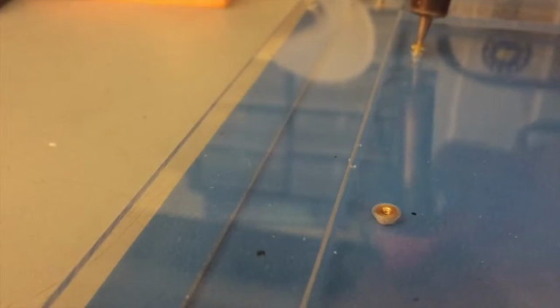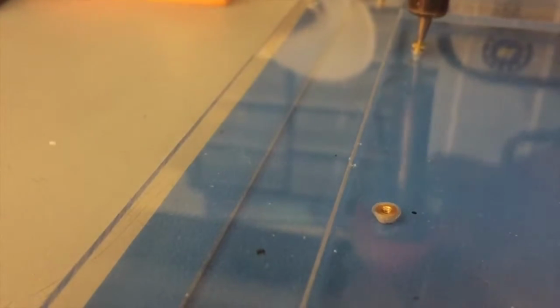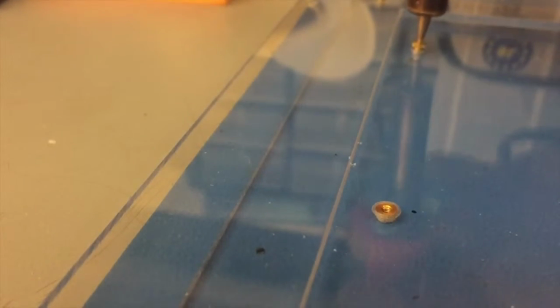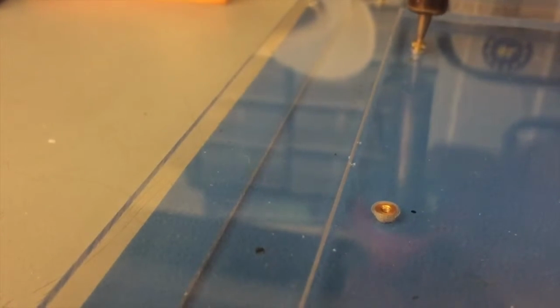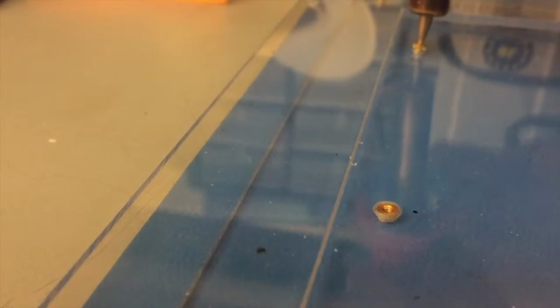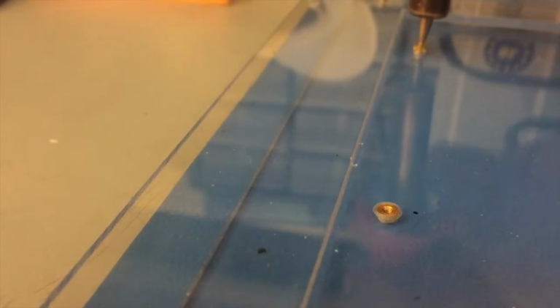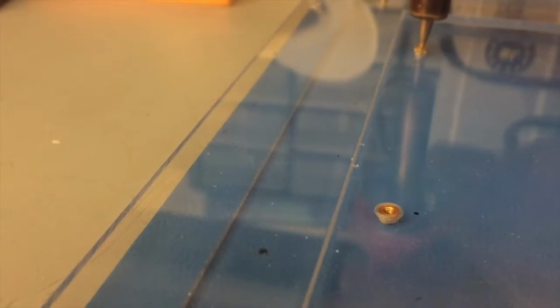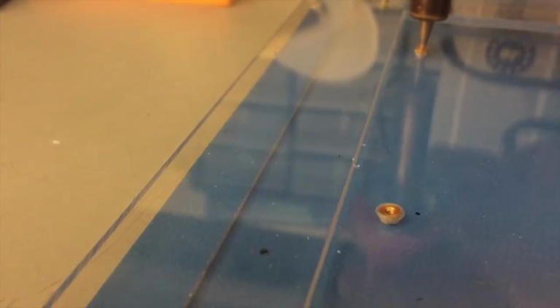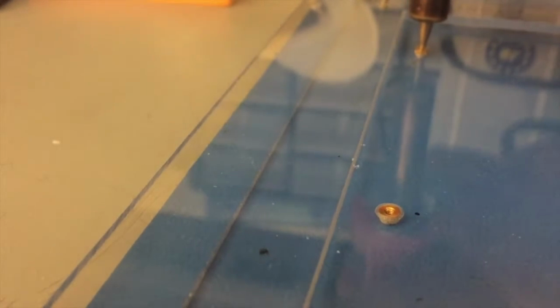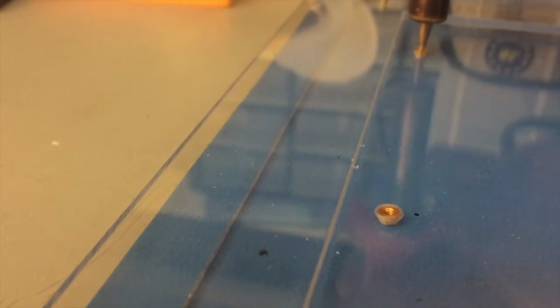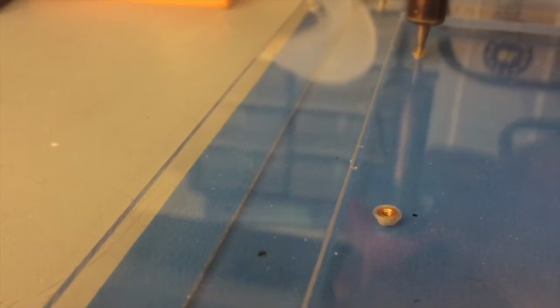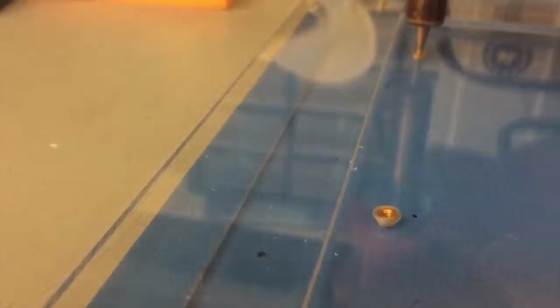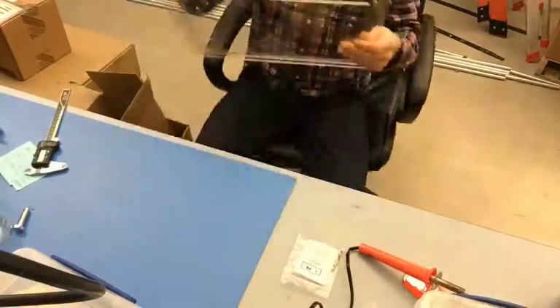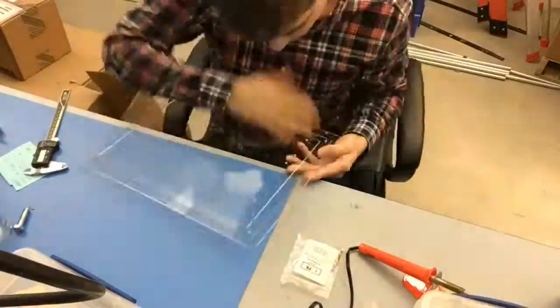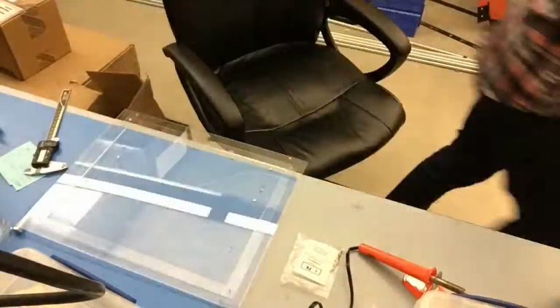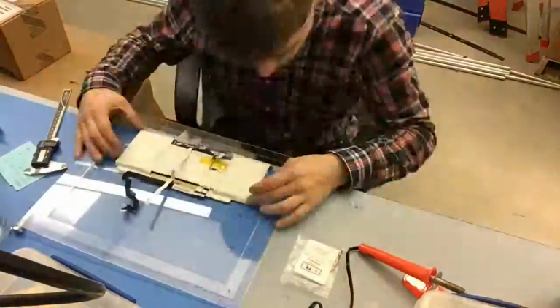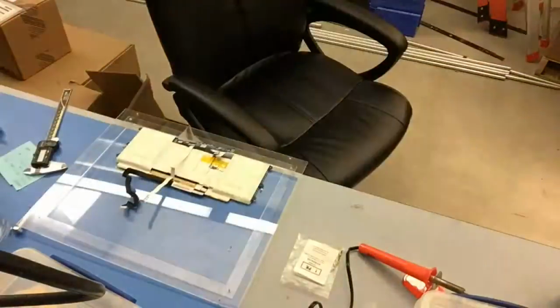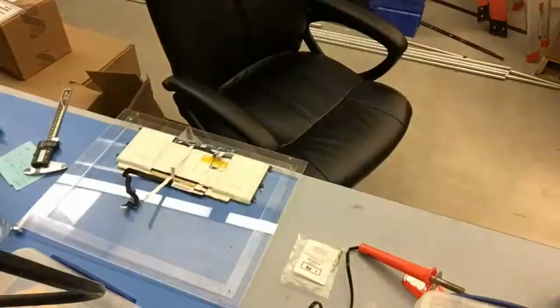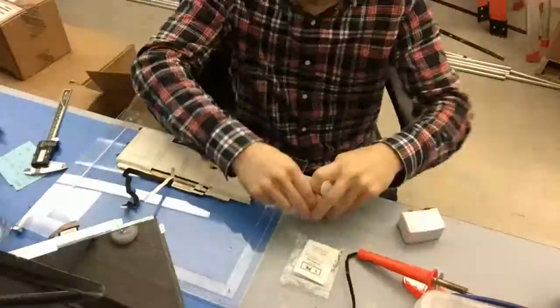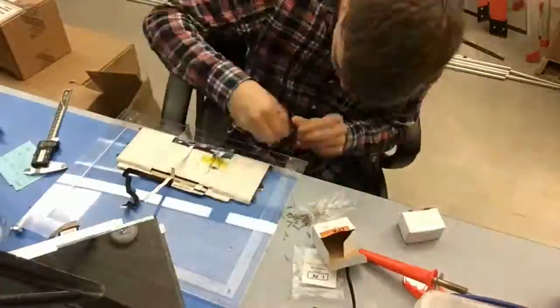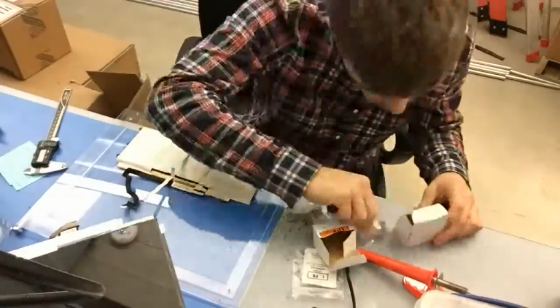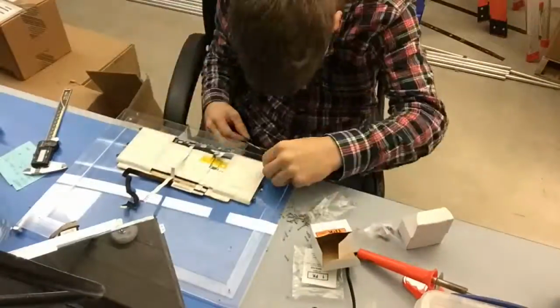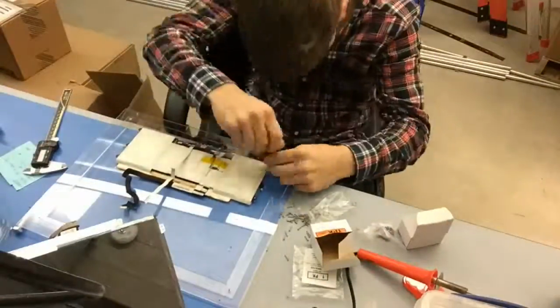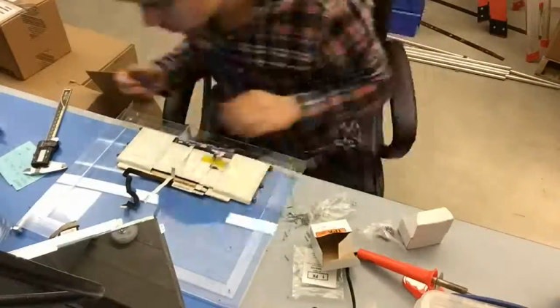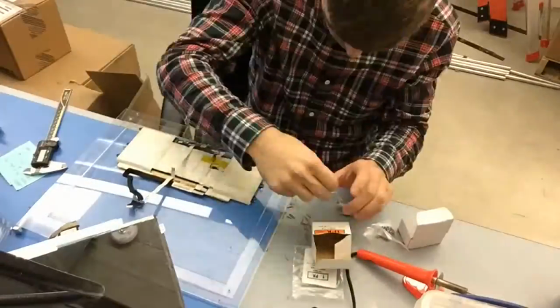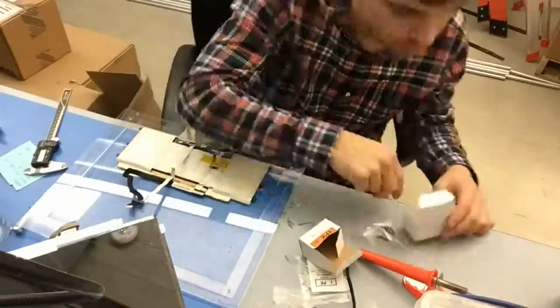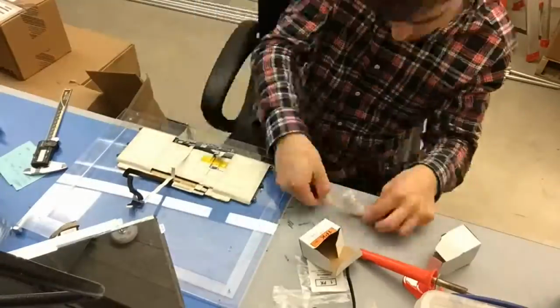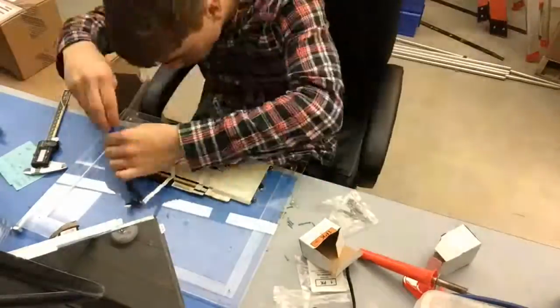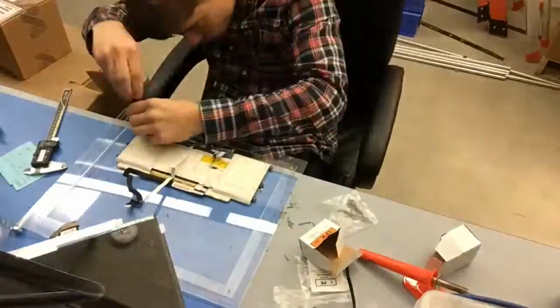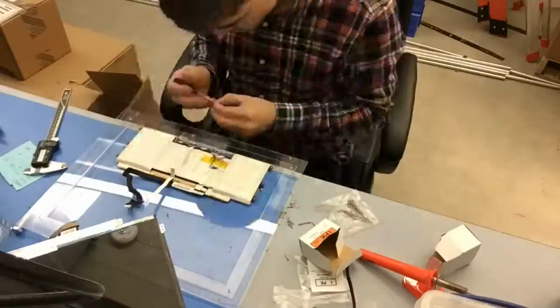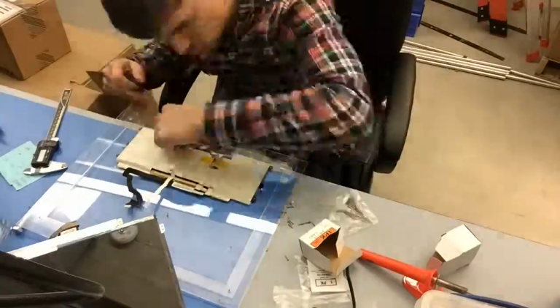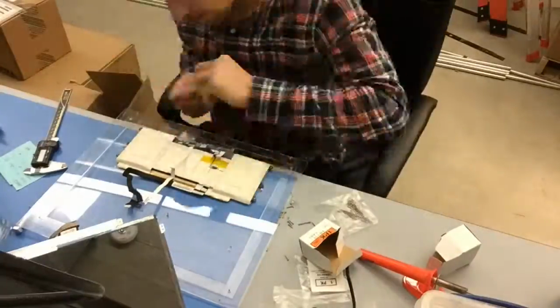It's a cheap solution and I think there's a lot of use for this even beyond this project. Then I moved on to fitting the battery pack and the screen, which used the inserts I just made.